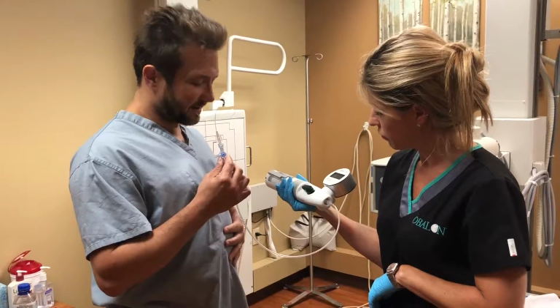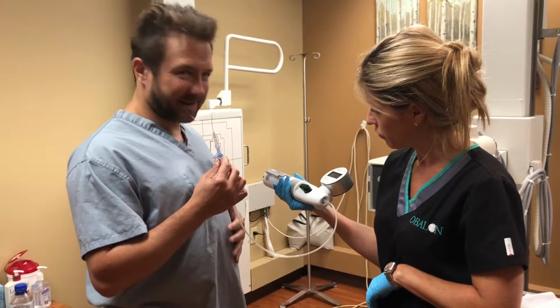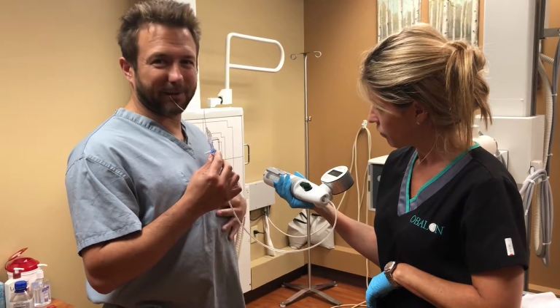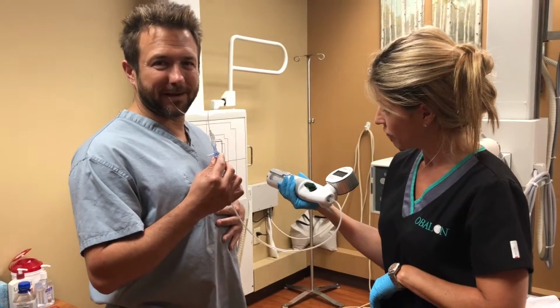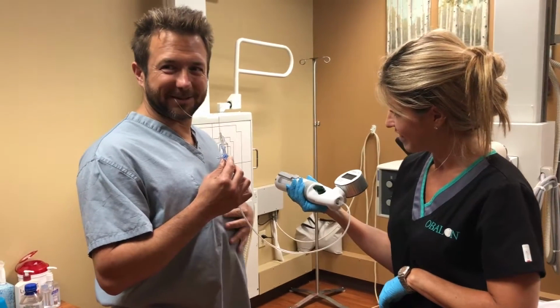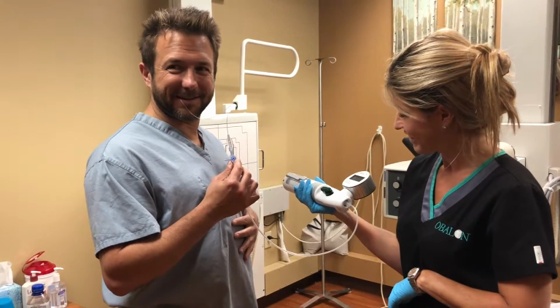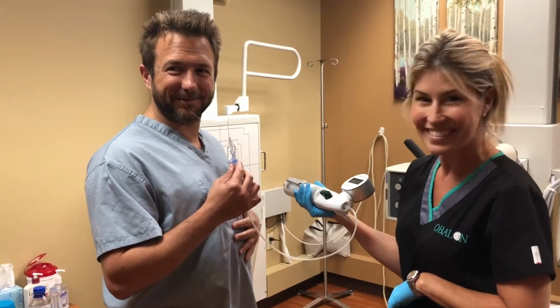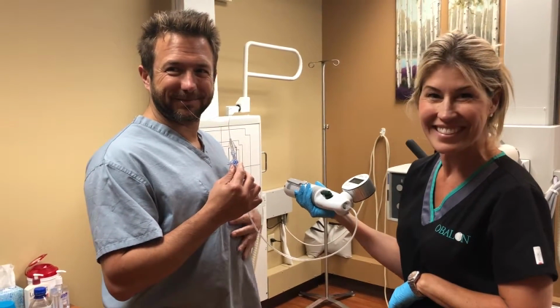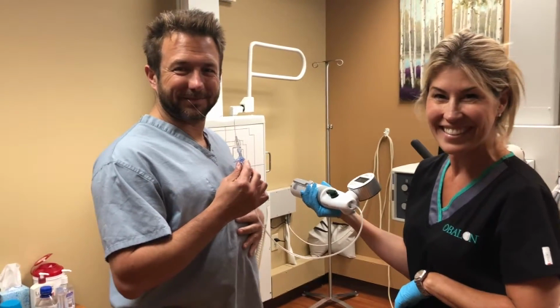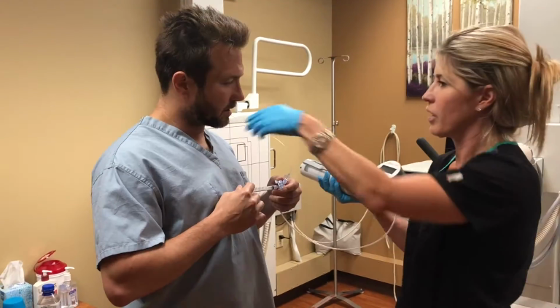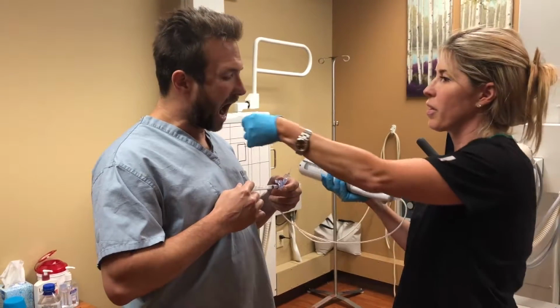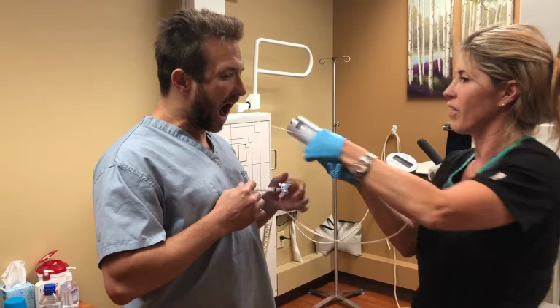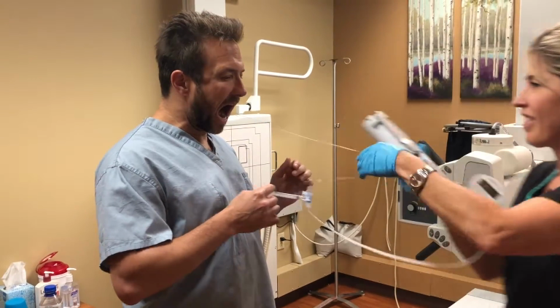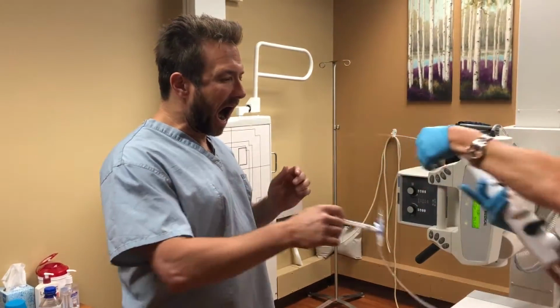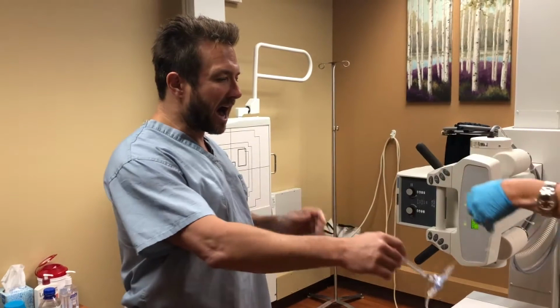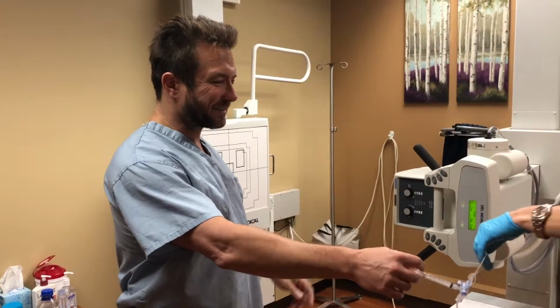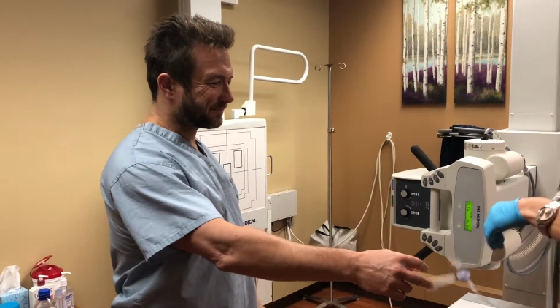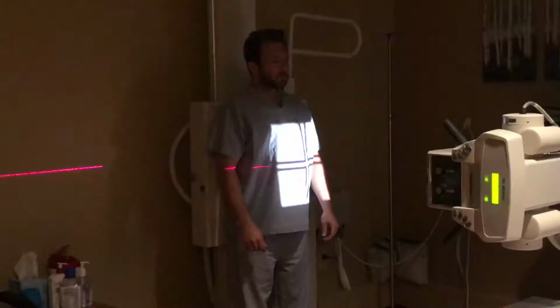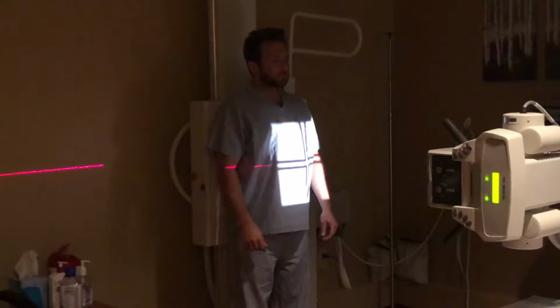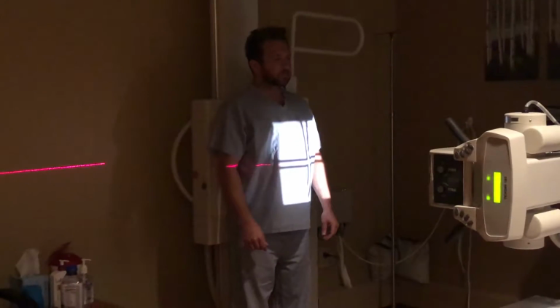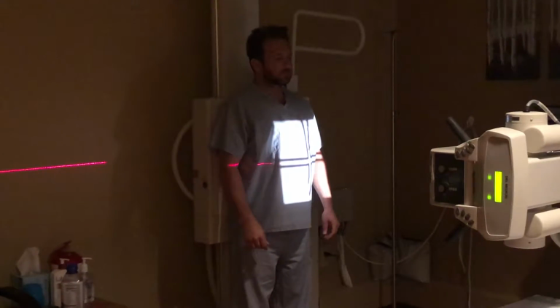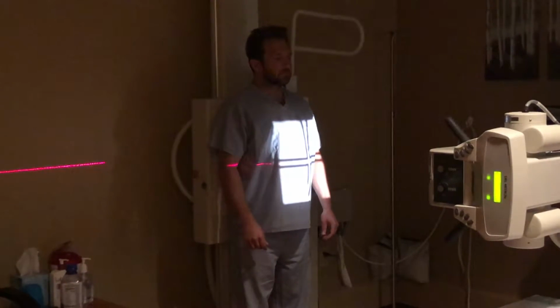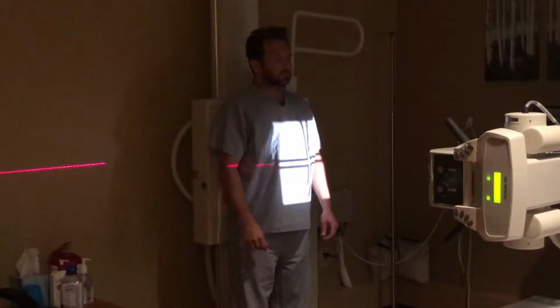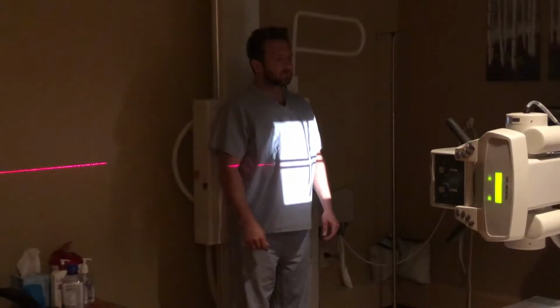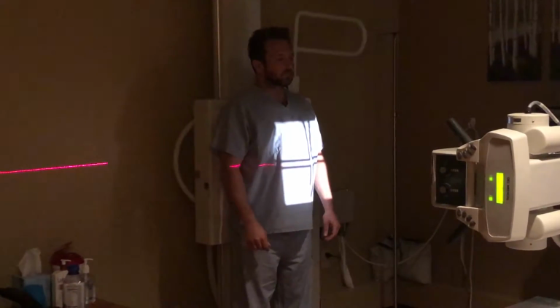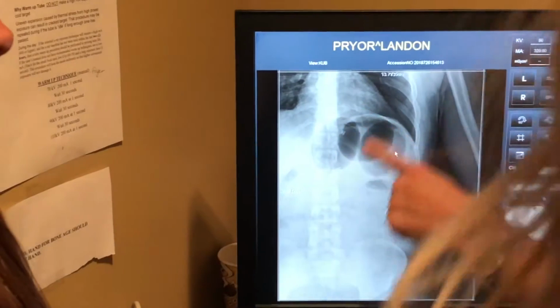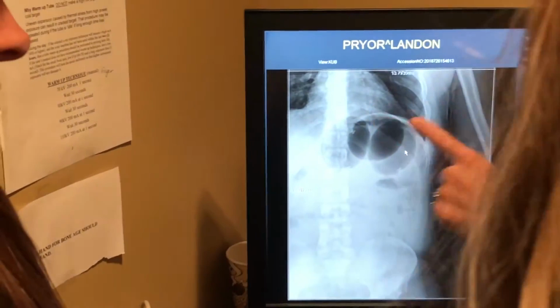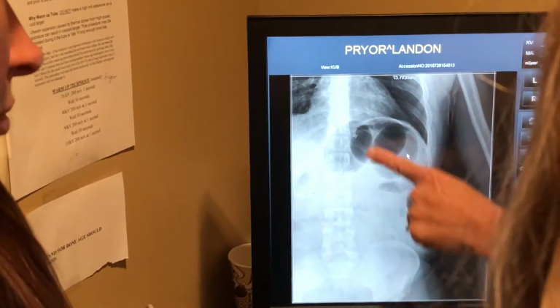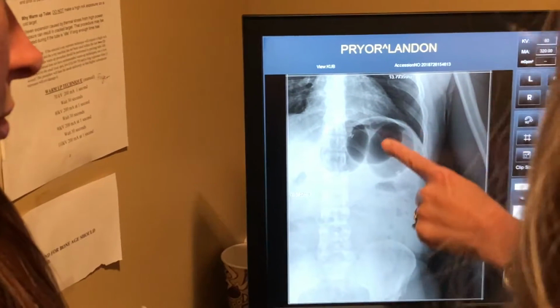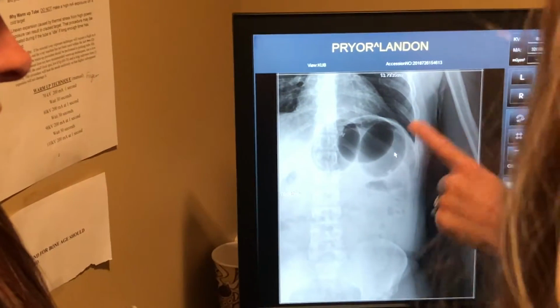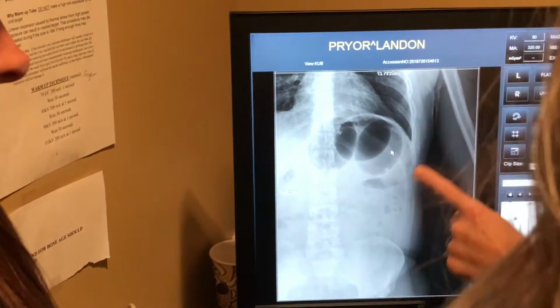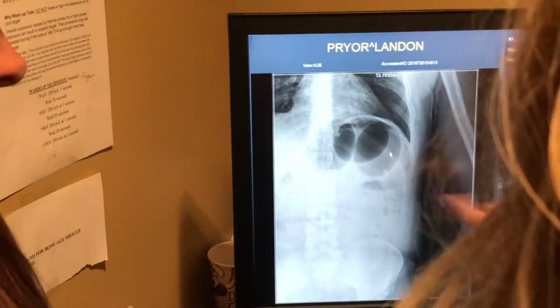I'm getting my little baby belly Susie. One, two, and three.